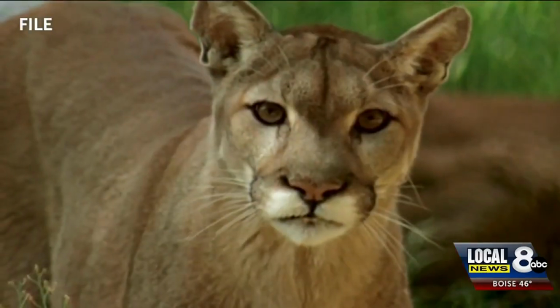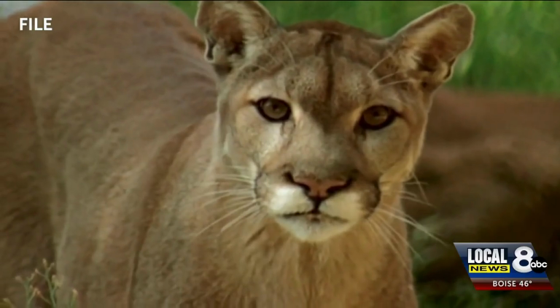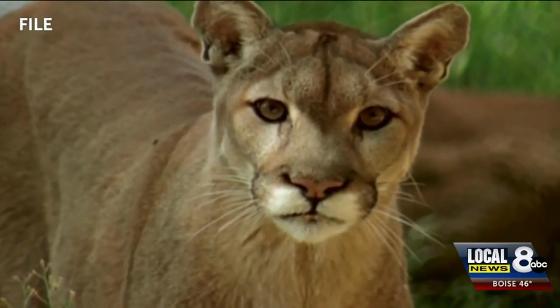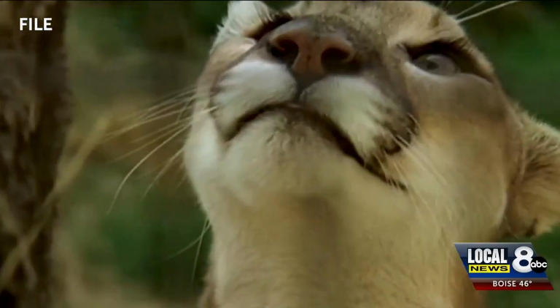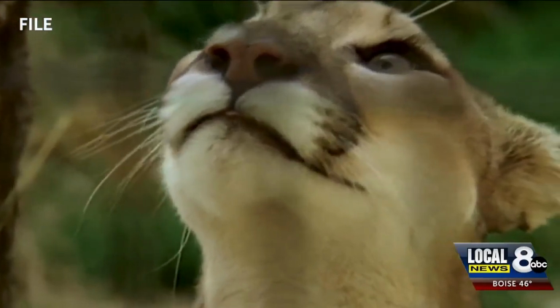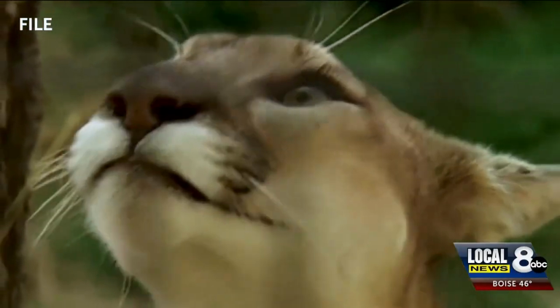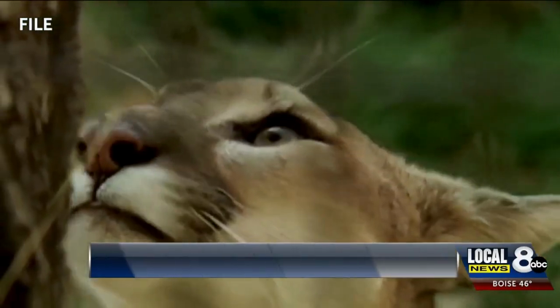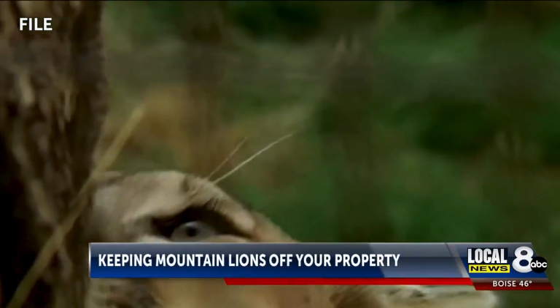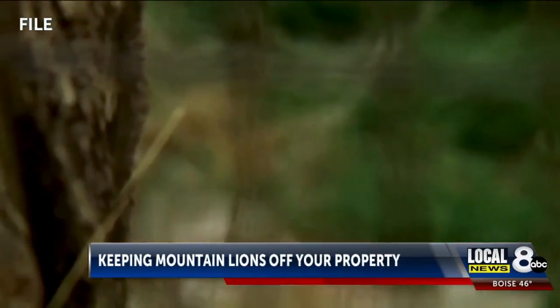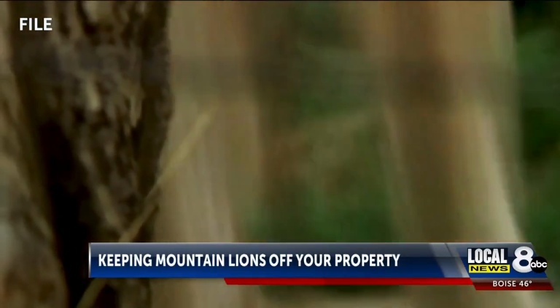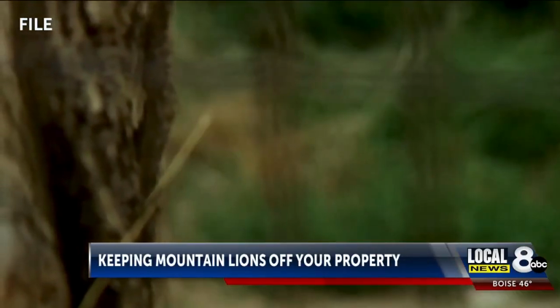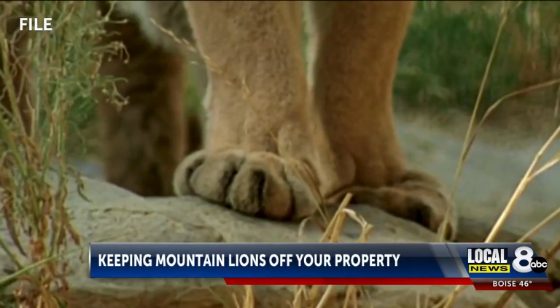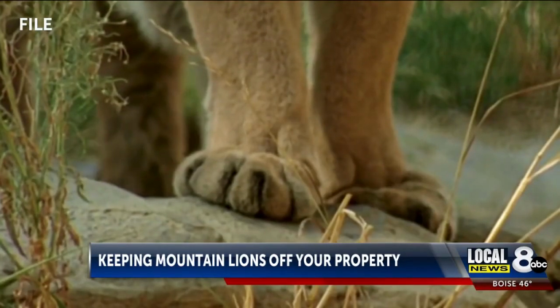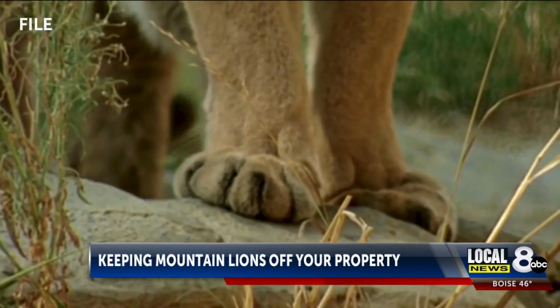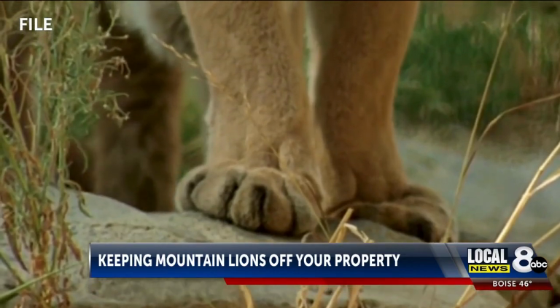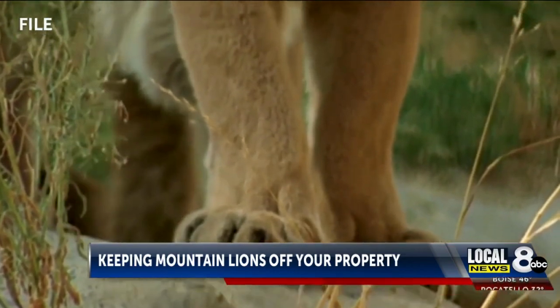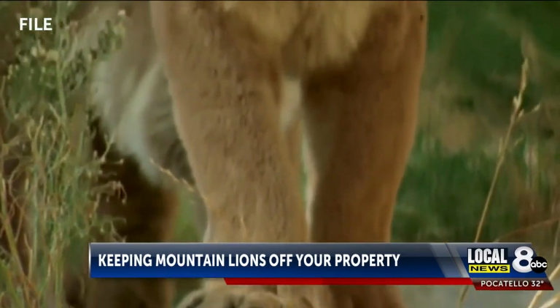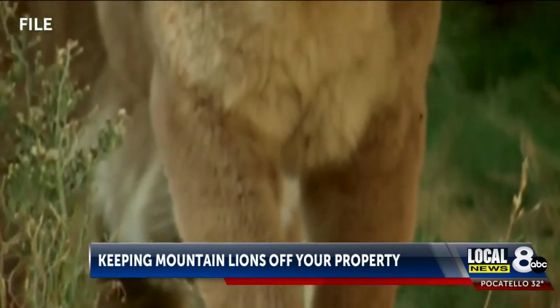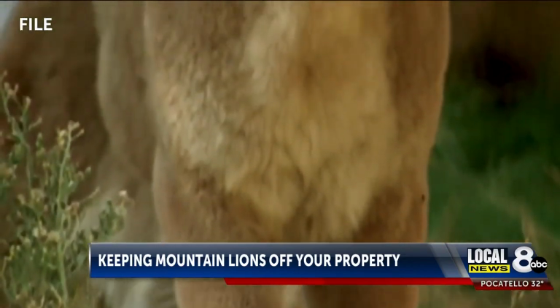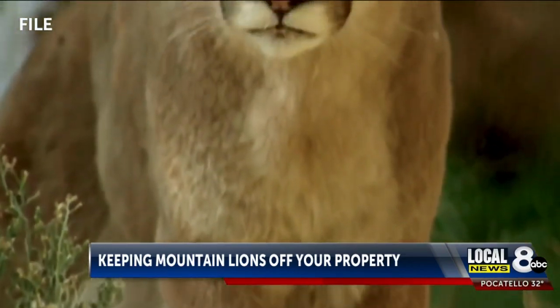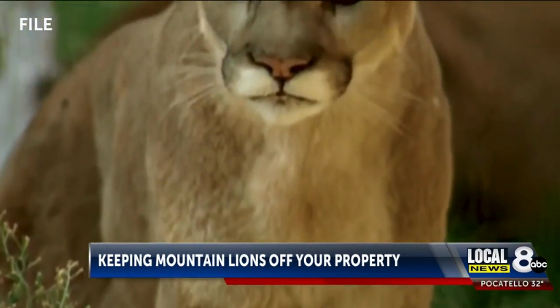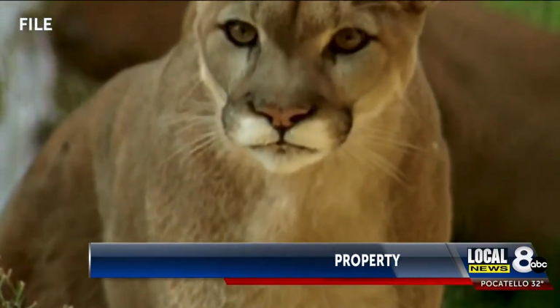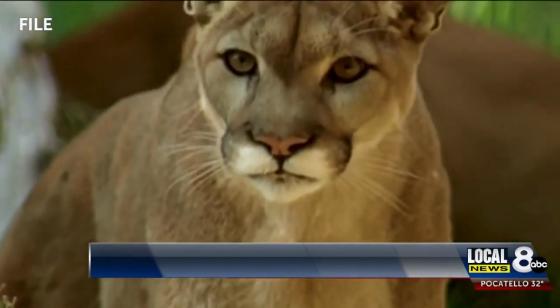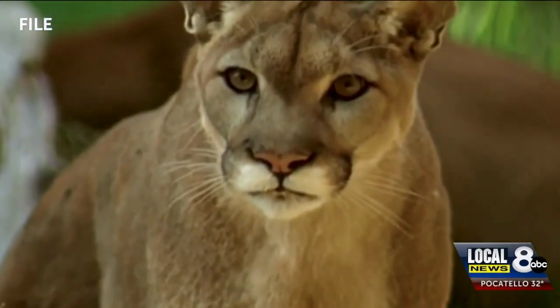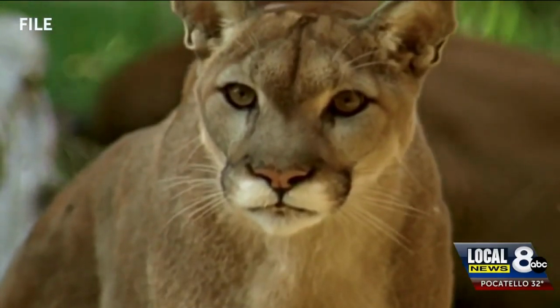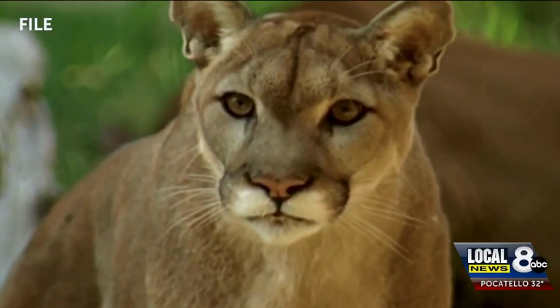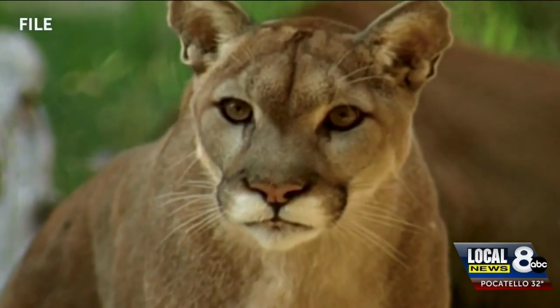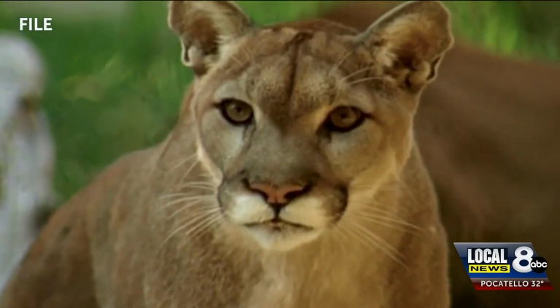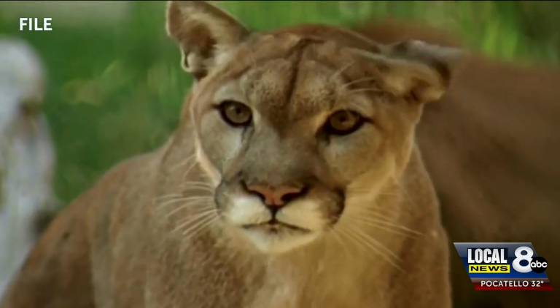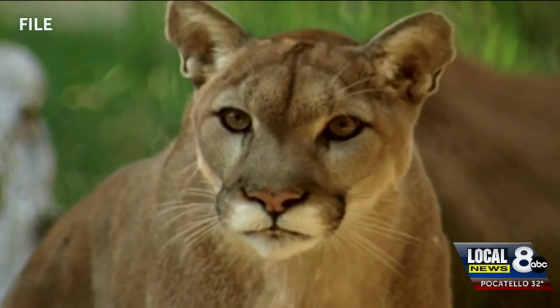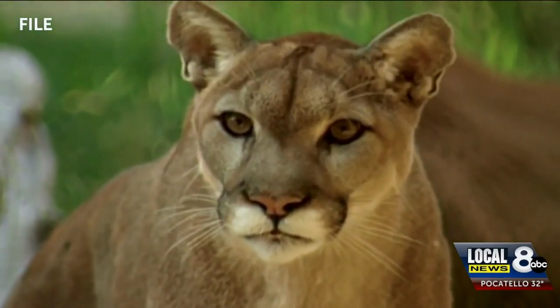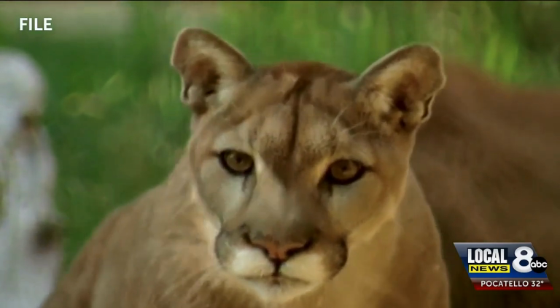We share the gem state with mountain lions, also known as cougars and pumas. Fortunately, it's very rare for them to attack people, but Idaho Fish and Game fears mountain lions could attack people if they get comfortable enough around them.